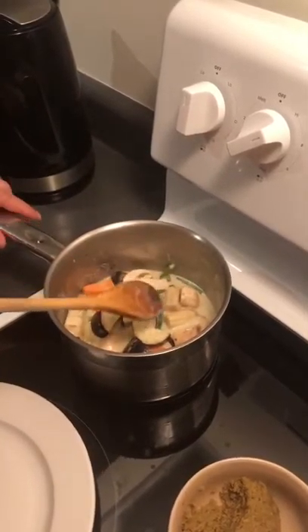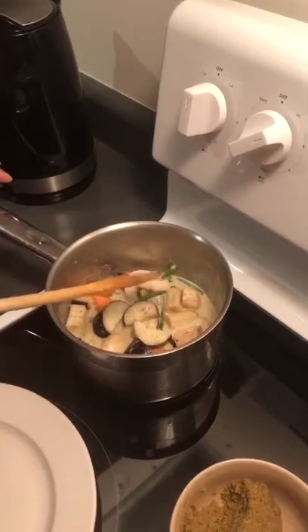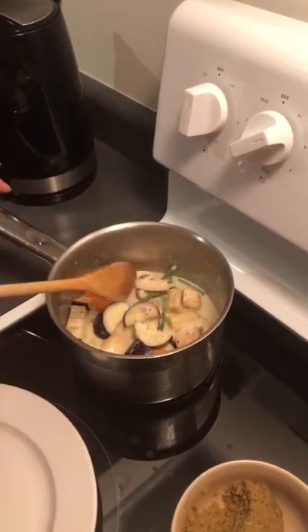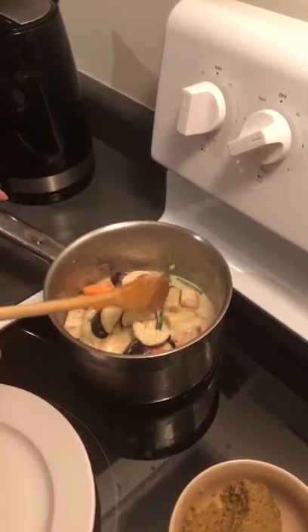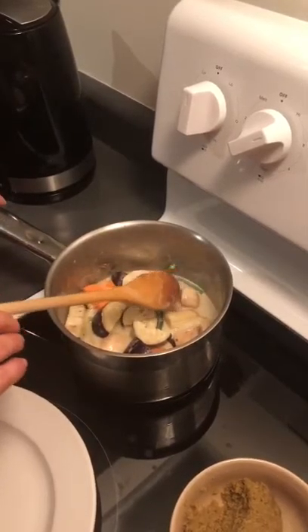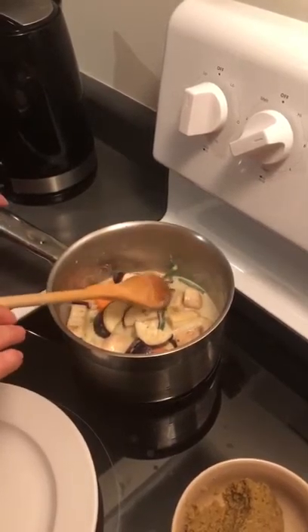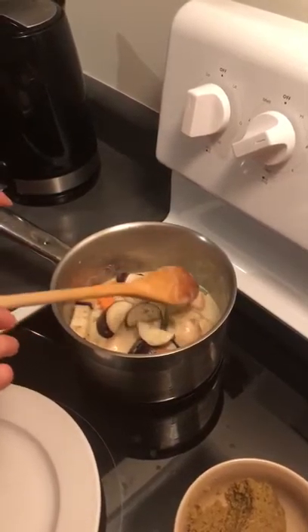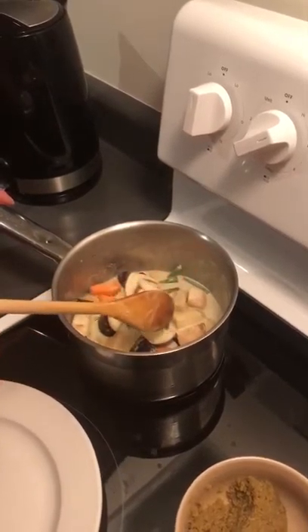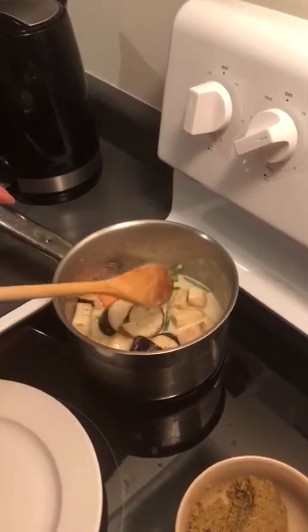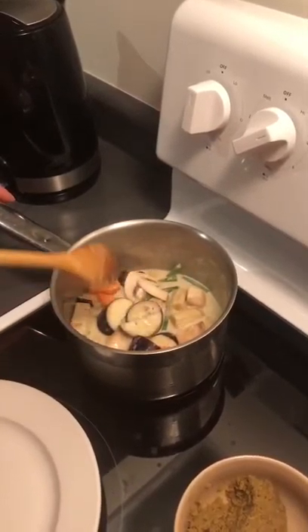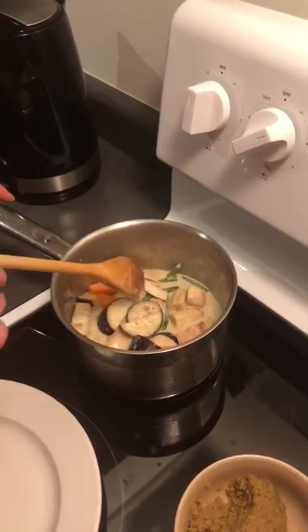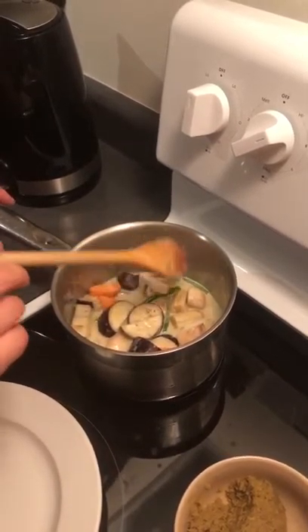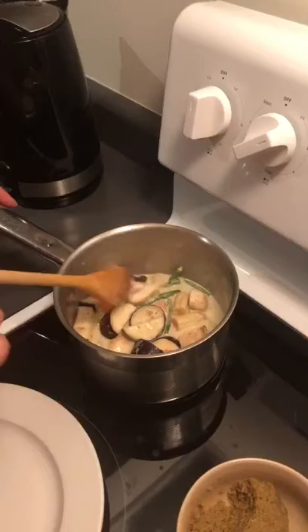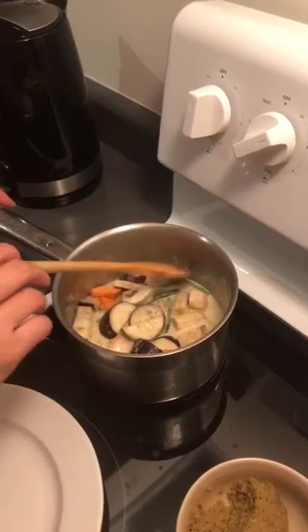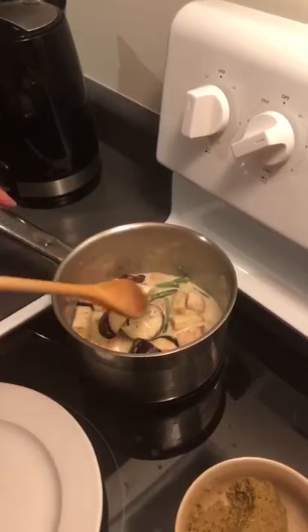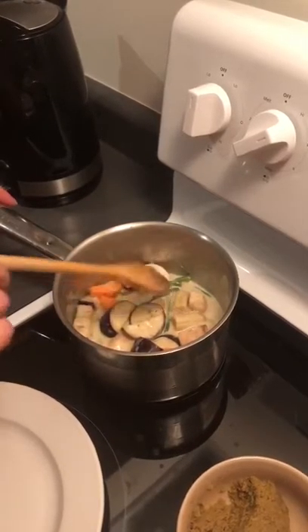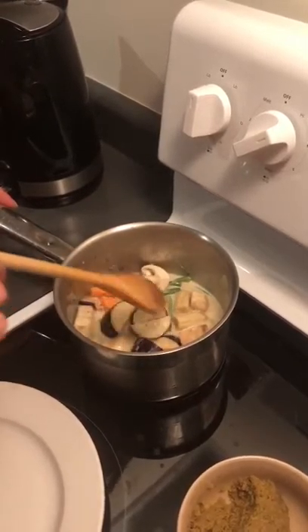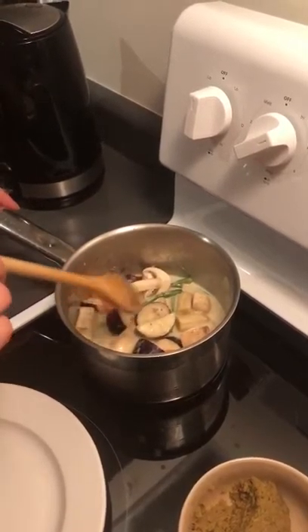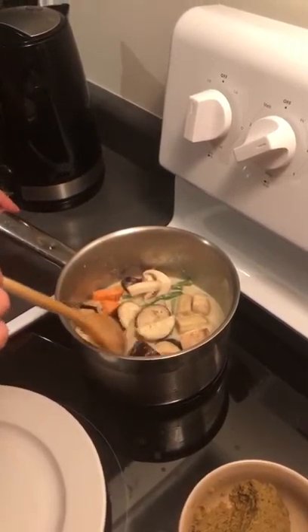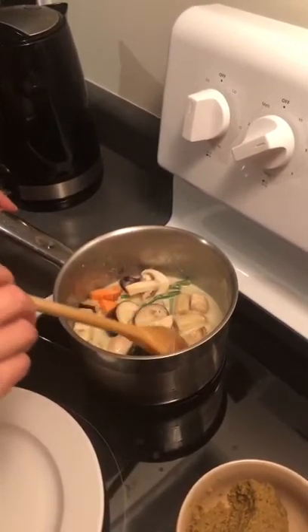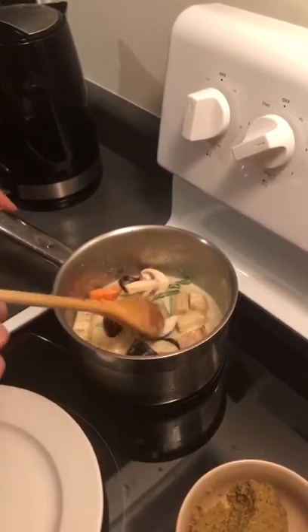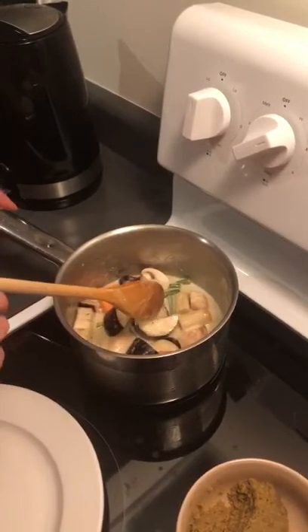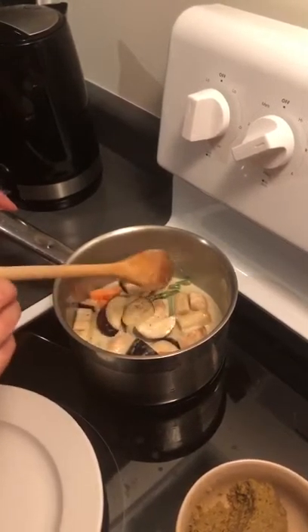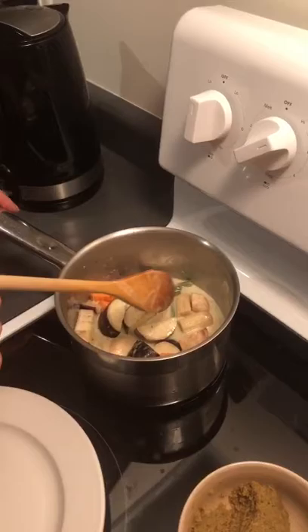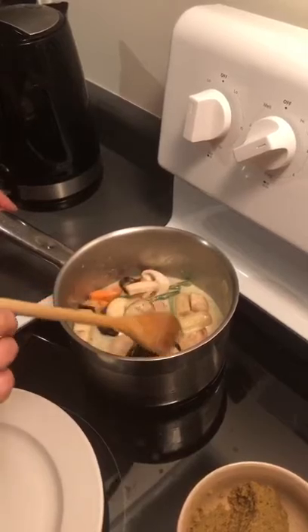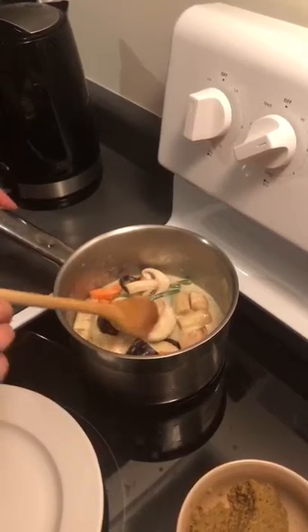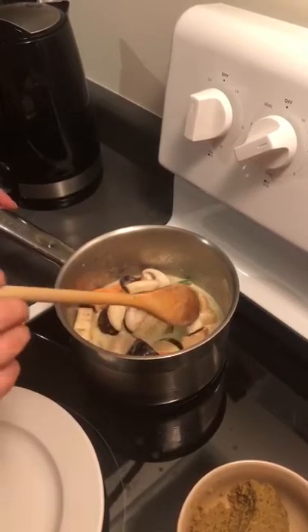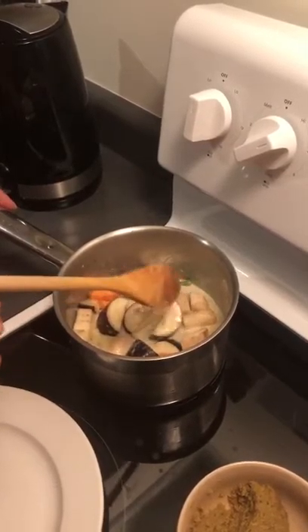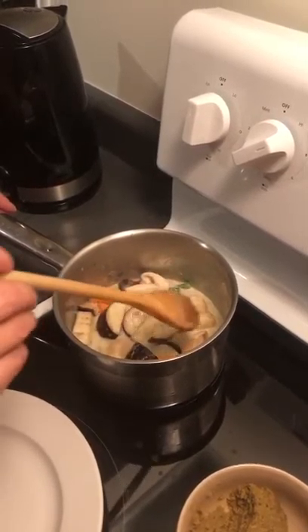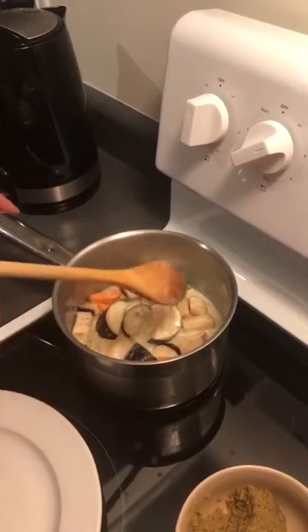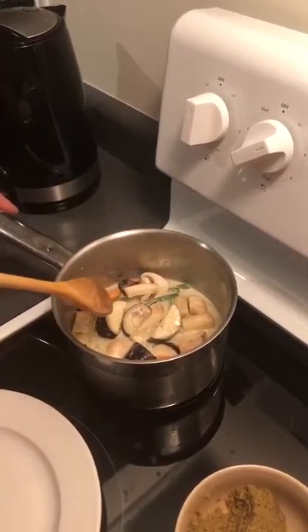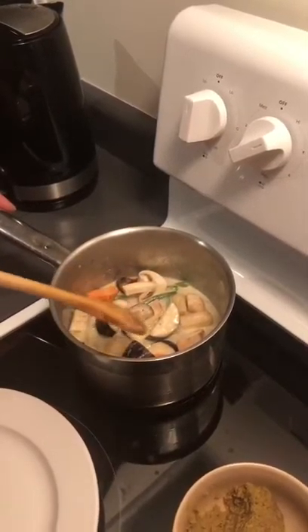We put everything together and then cook until it is soft and ready. We leave it about five minutes in the pot.